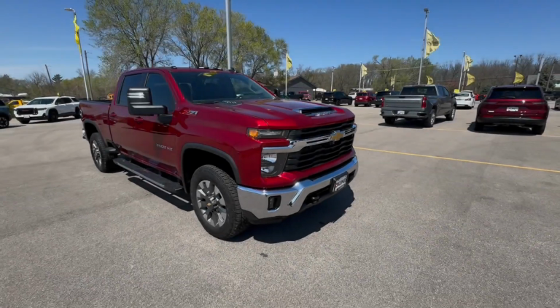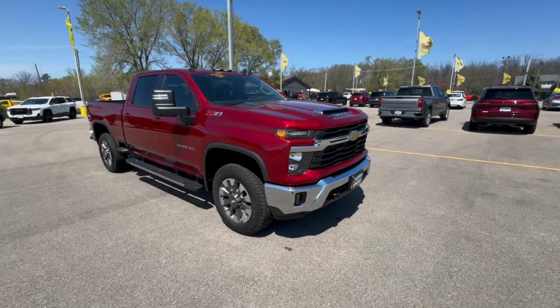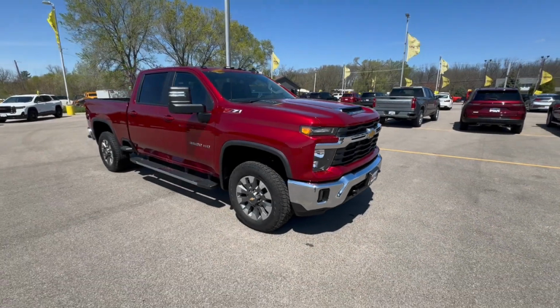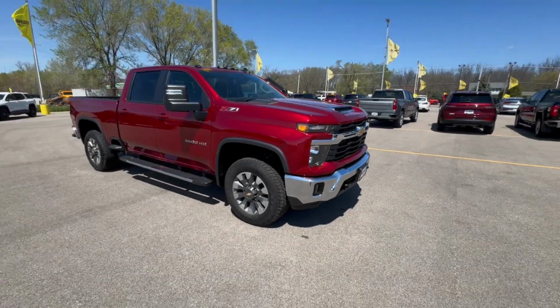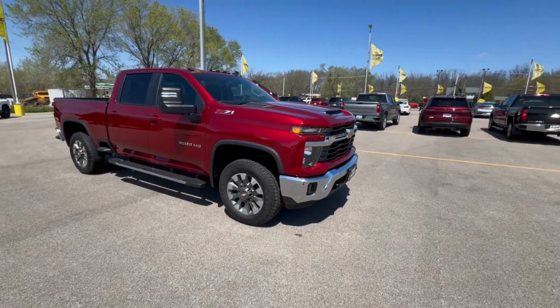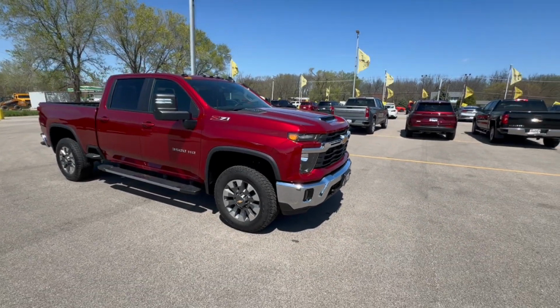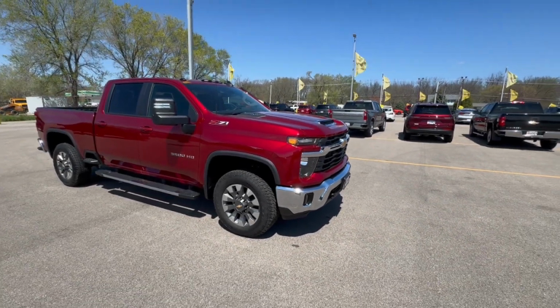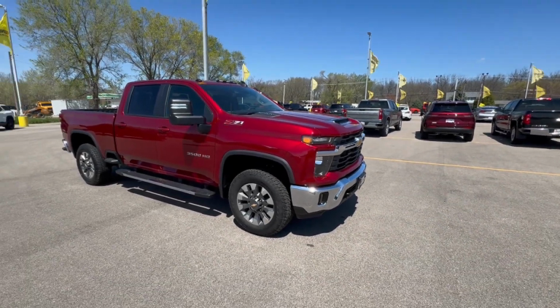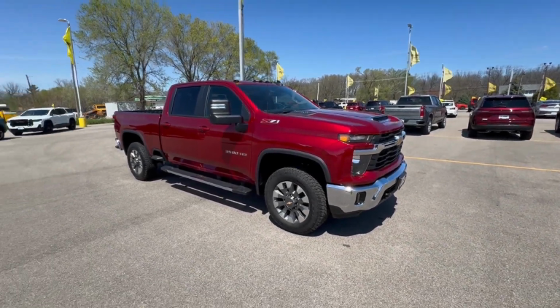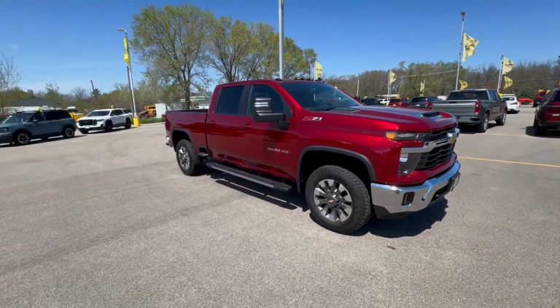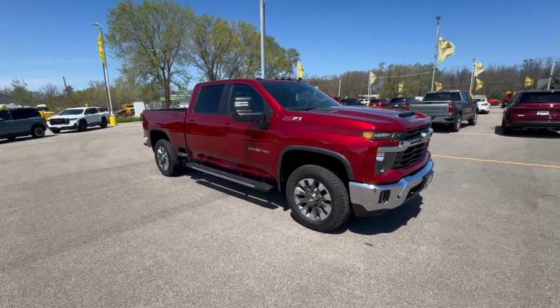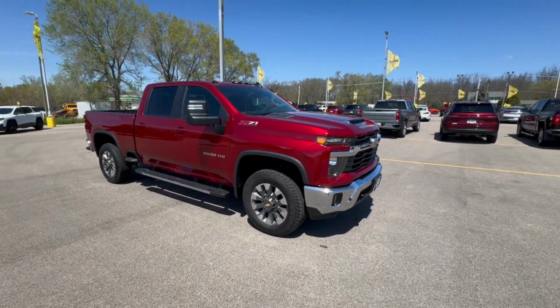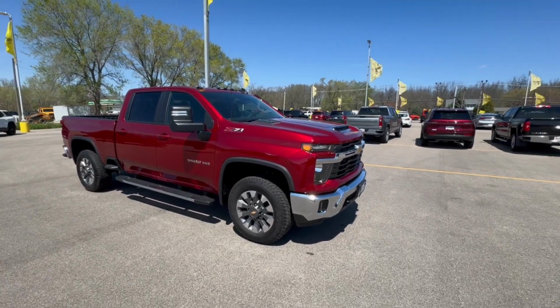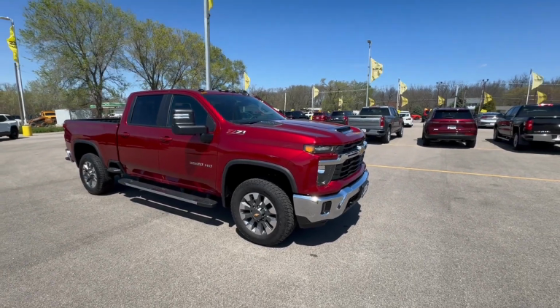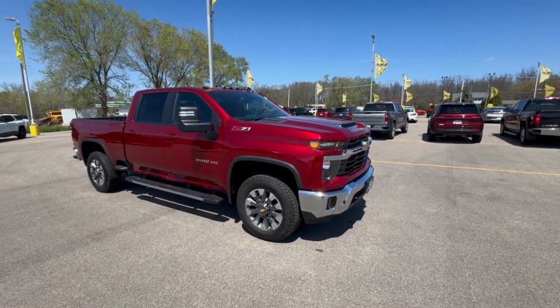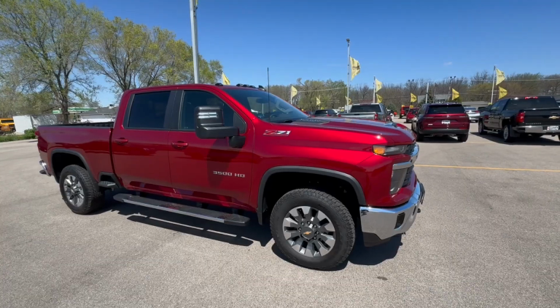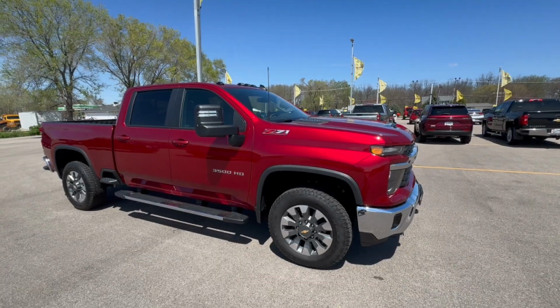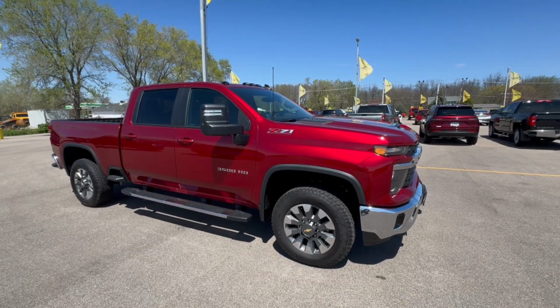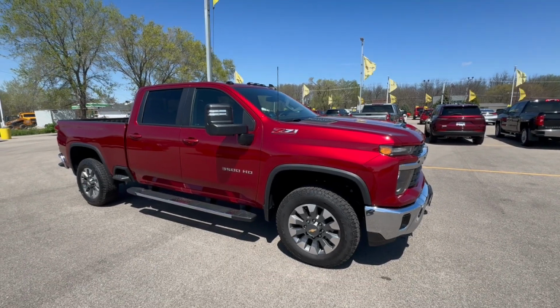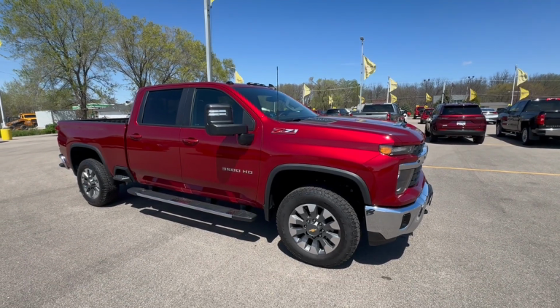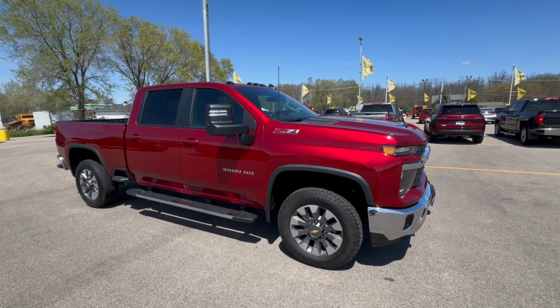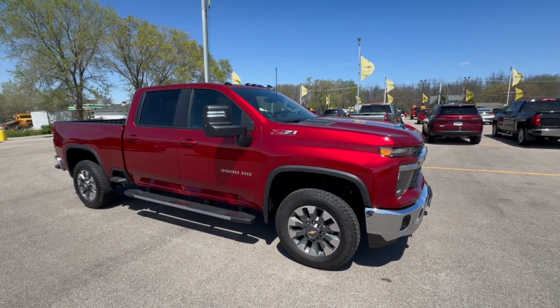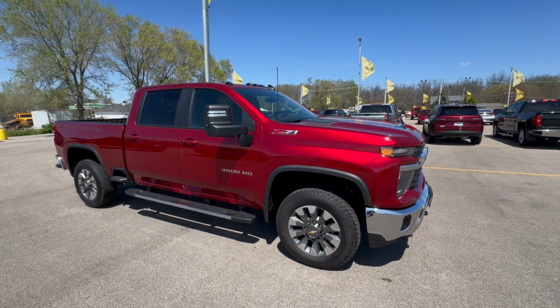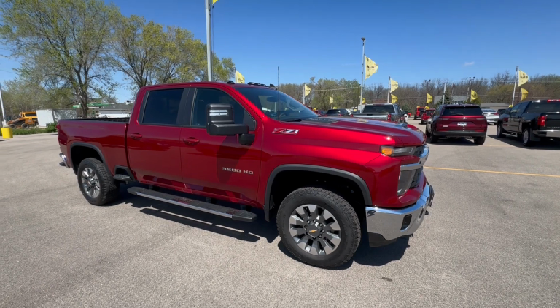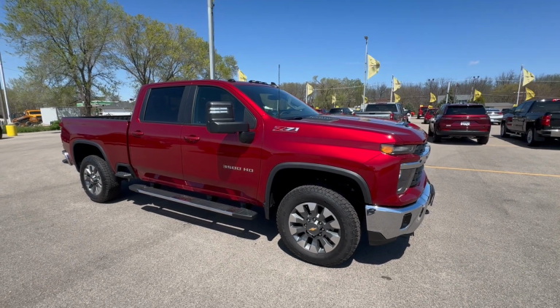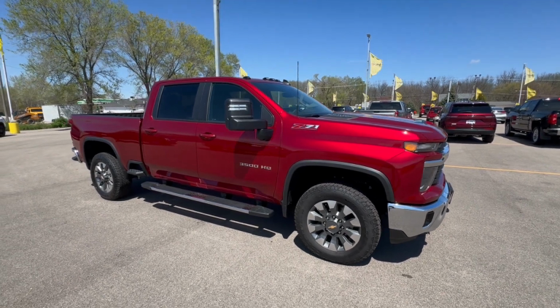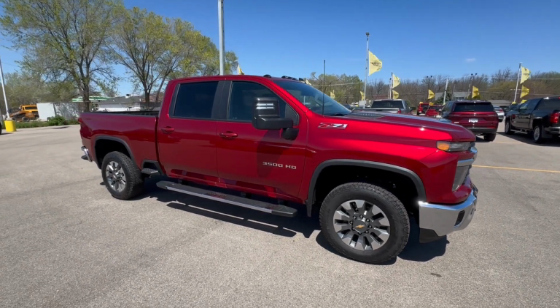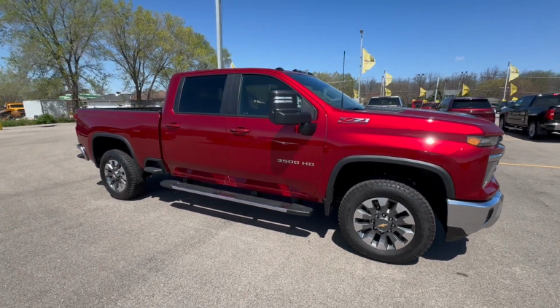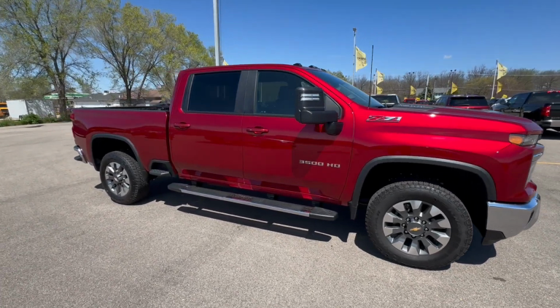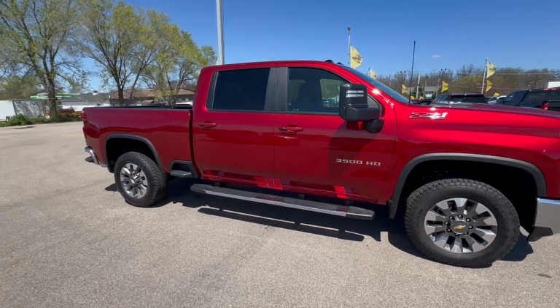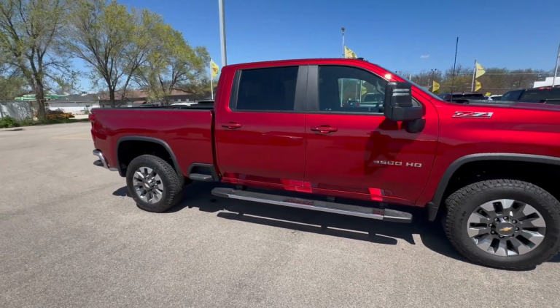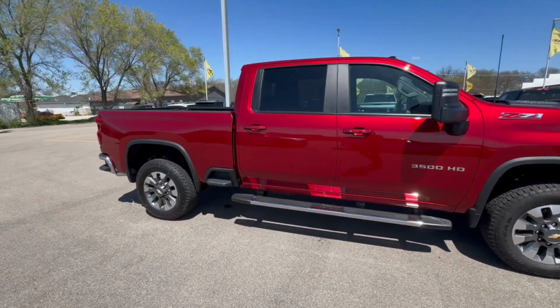Hey everybody, Justin and Kenison Morson here. Firstly, excuse the wind — I apologize, it's flat out here, it's hard to get a good video. Today we're taking a look at our new 2024 Chevy Silverado 3500, finished in the beautiful Radiant Red.